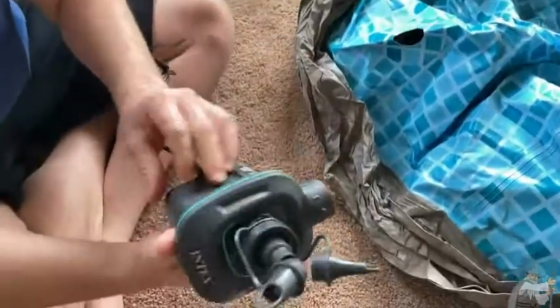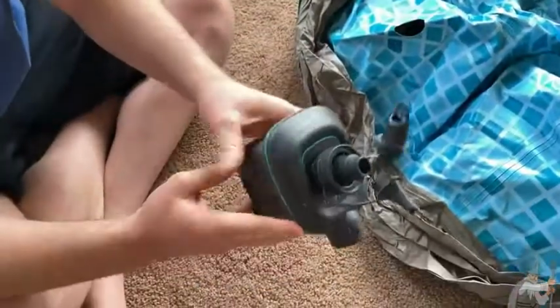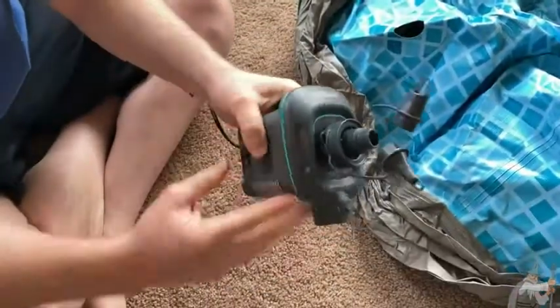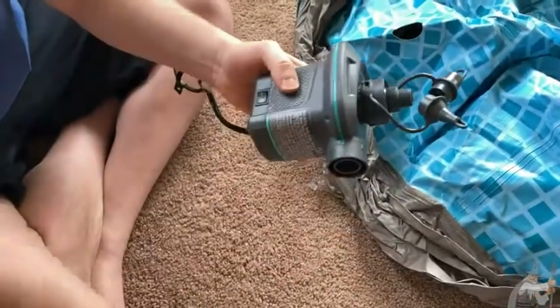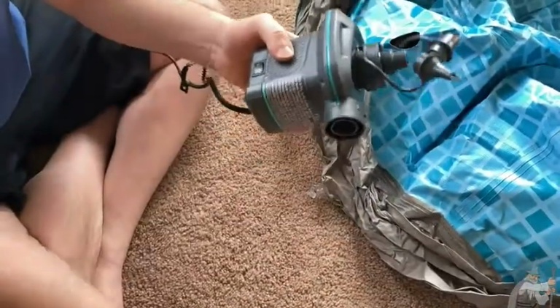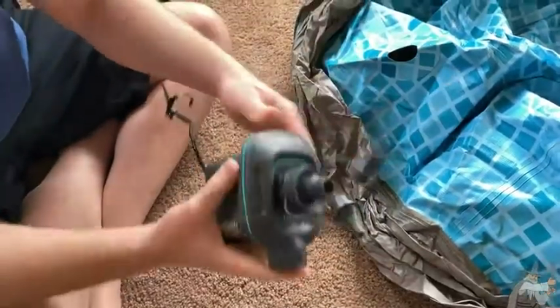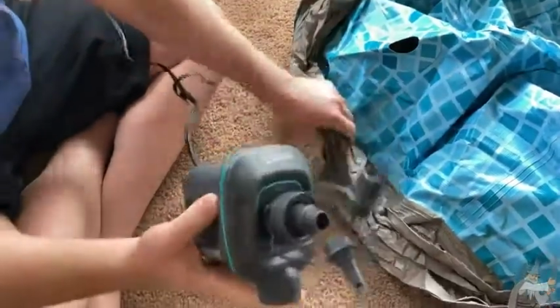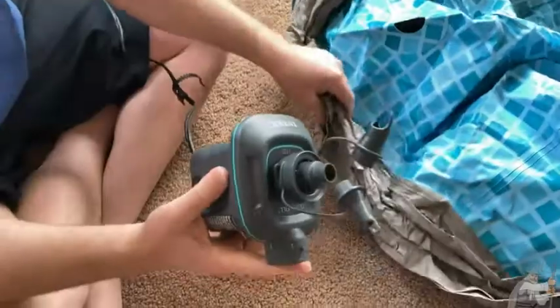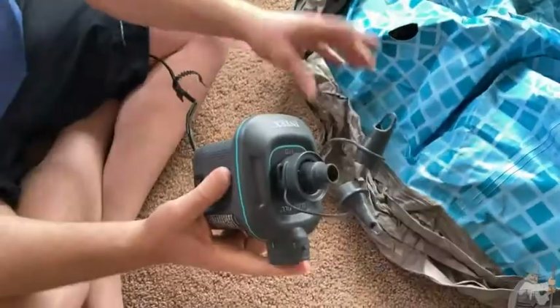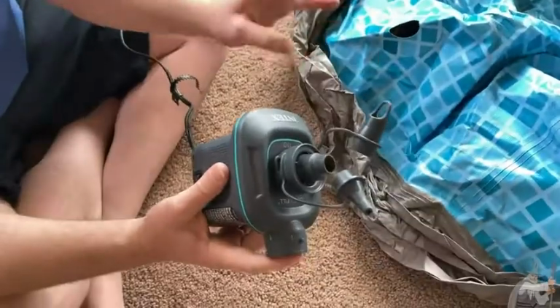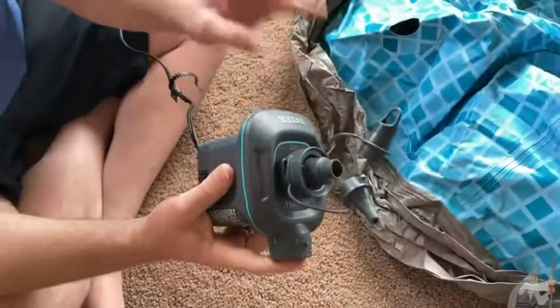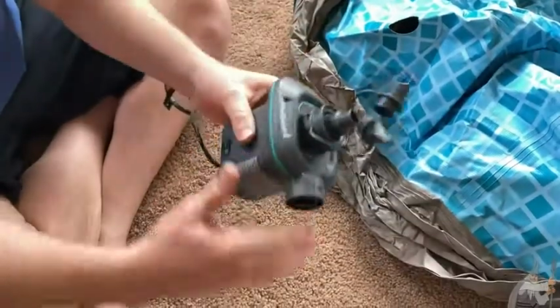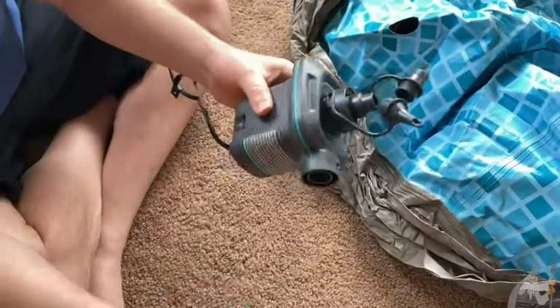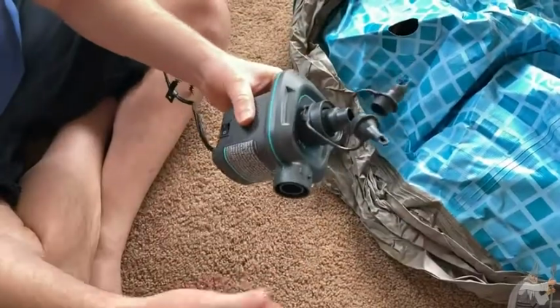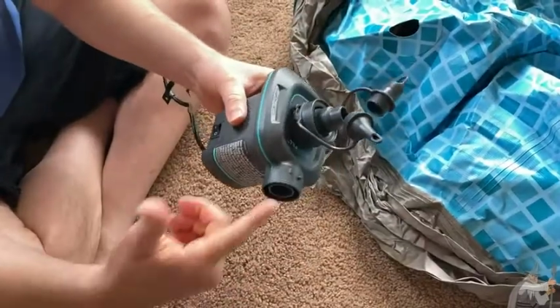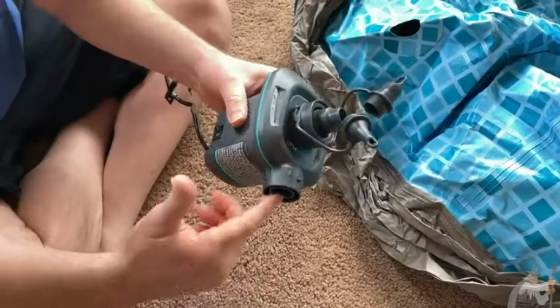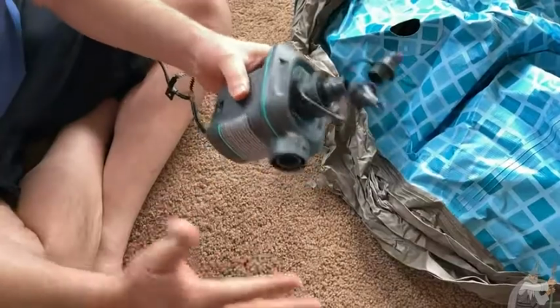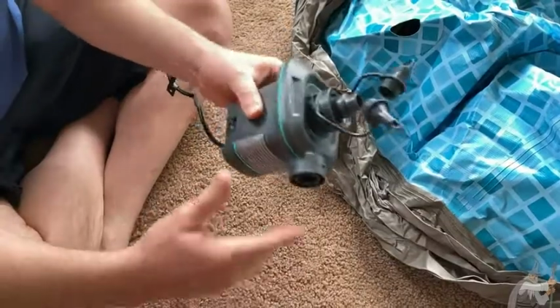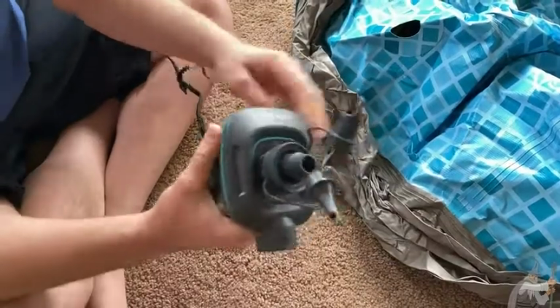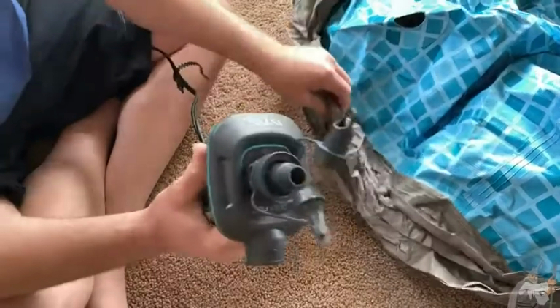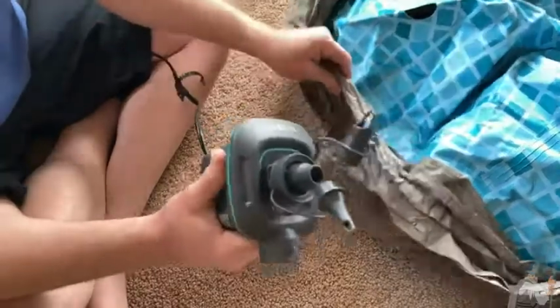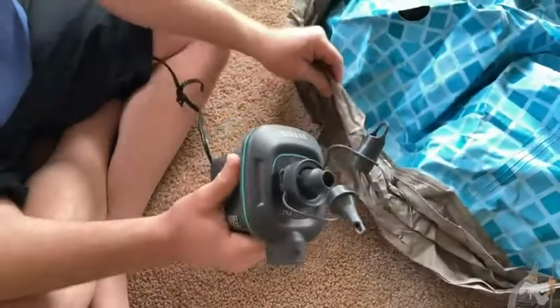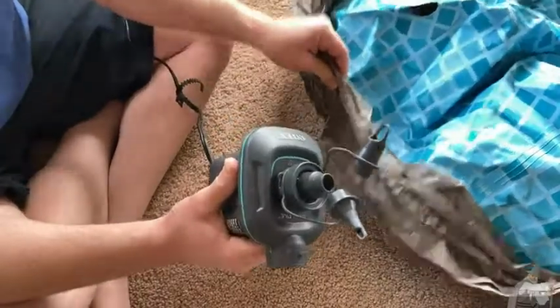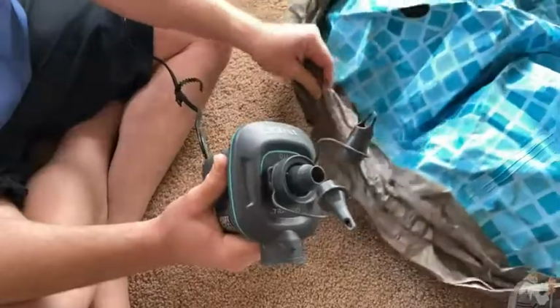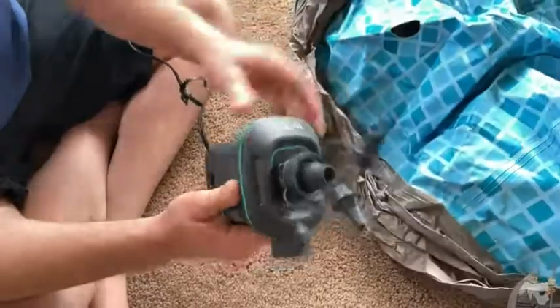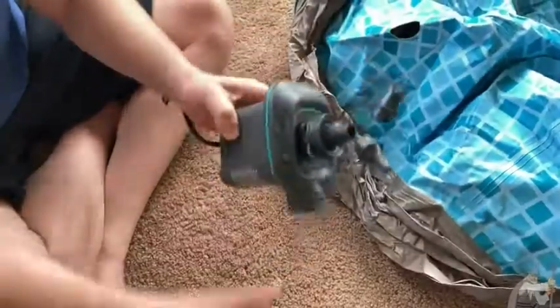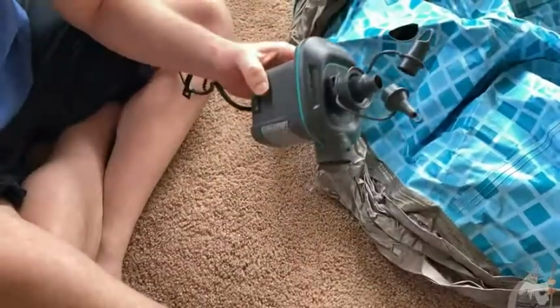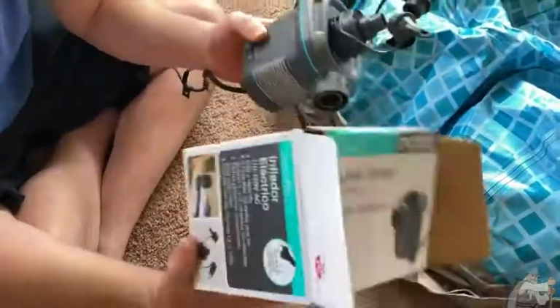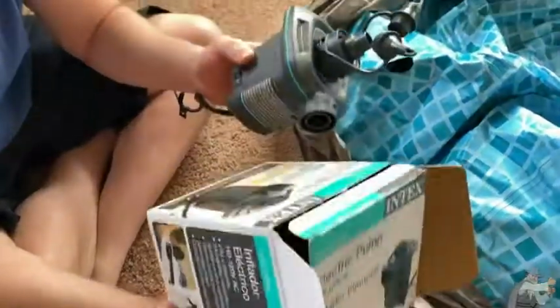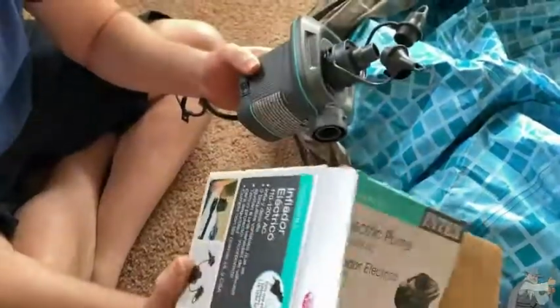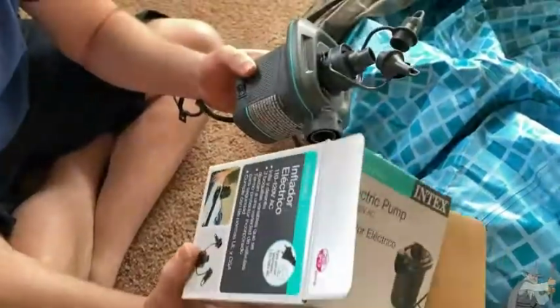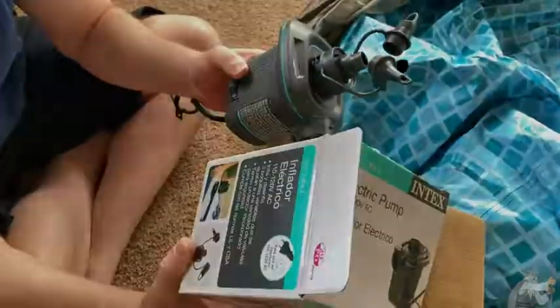Totally worth it. You do not want to inflate these by just blowing air — you definitely want to use one of these or a hand pump. Just make sure to read the directions and don't overfill. I hope this video has been helpful. Take care.